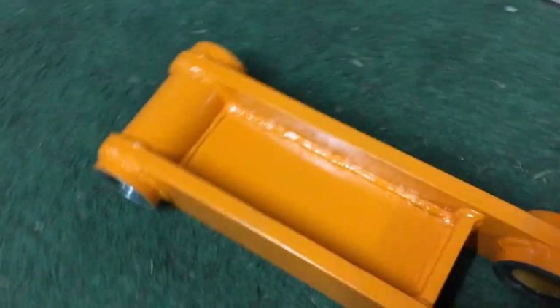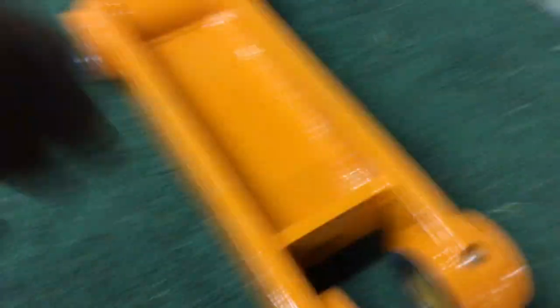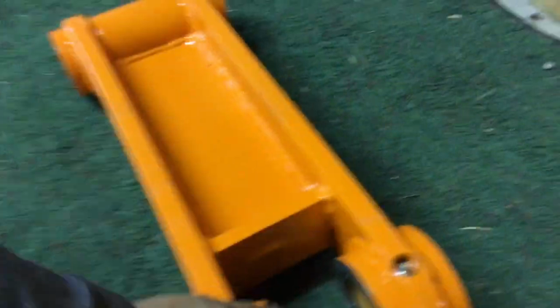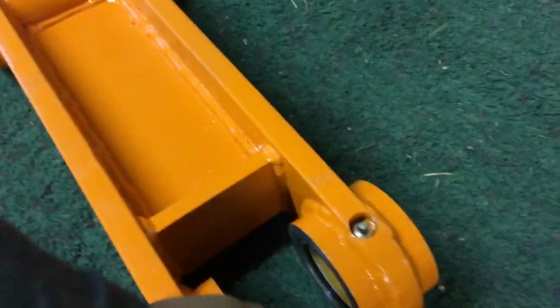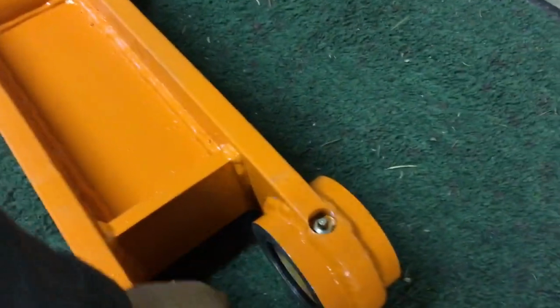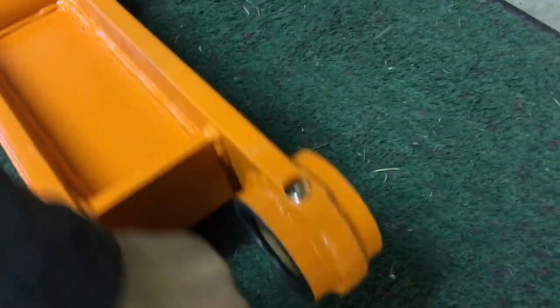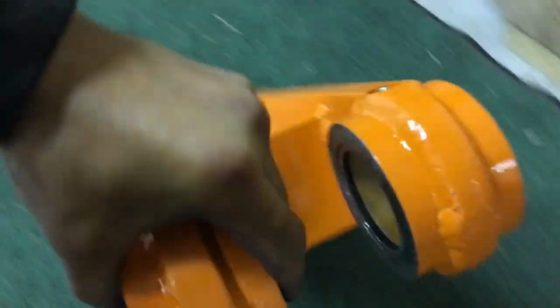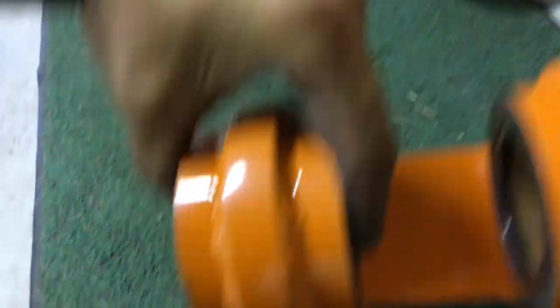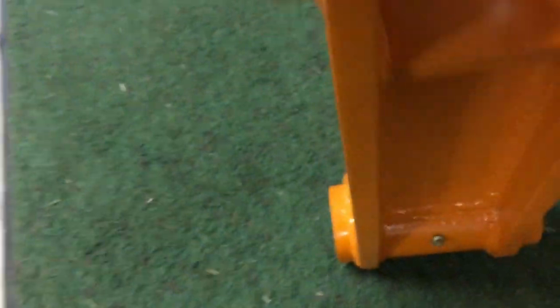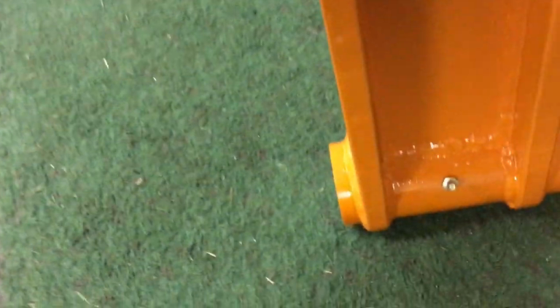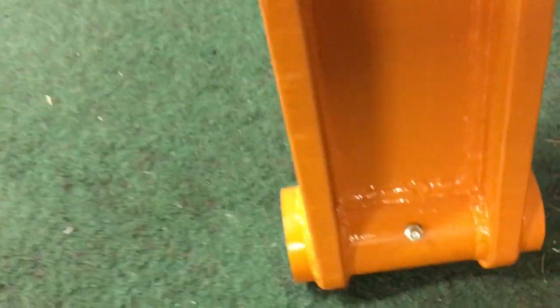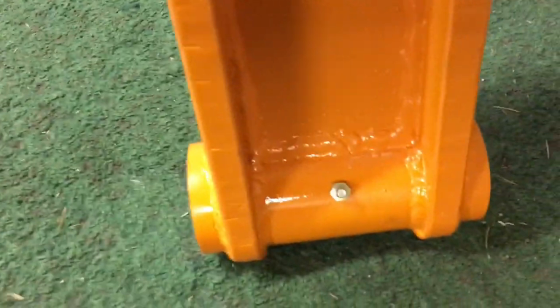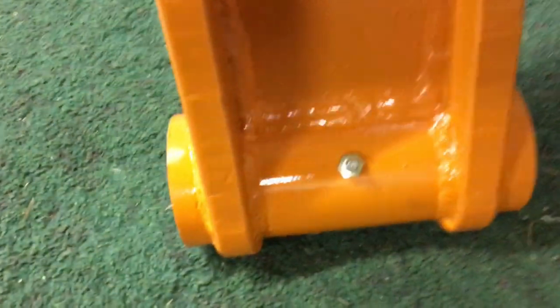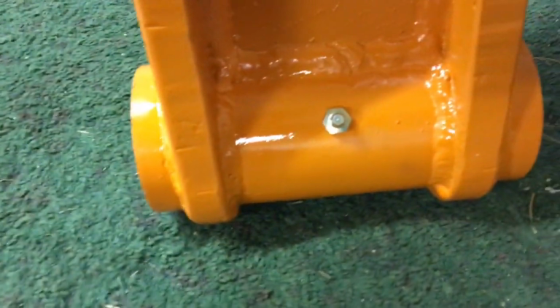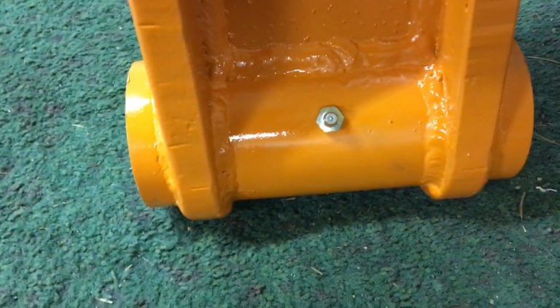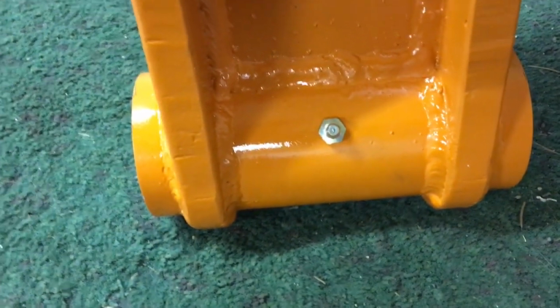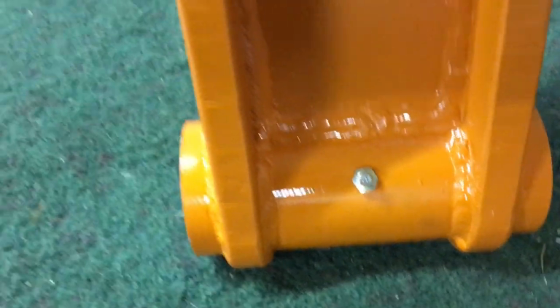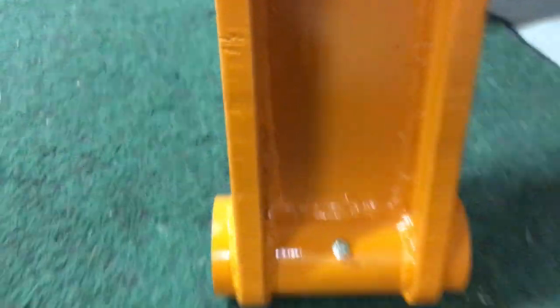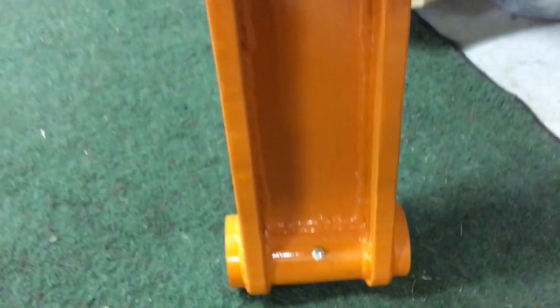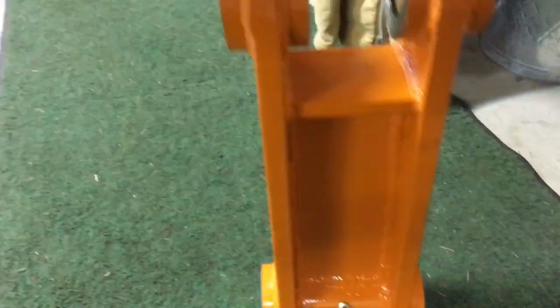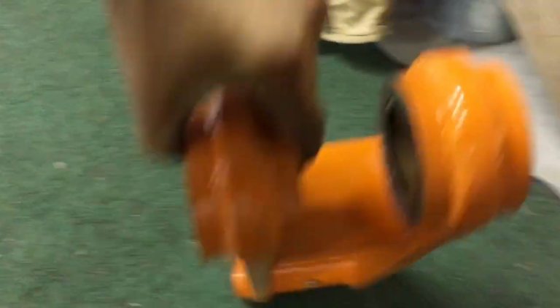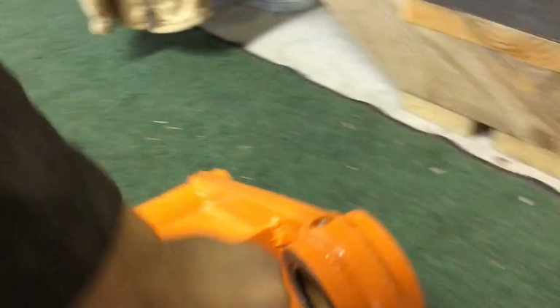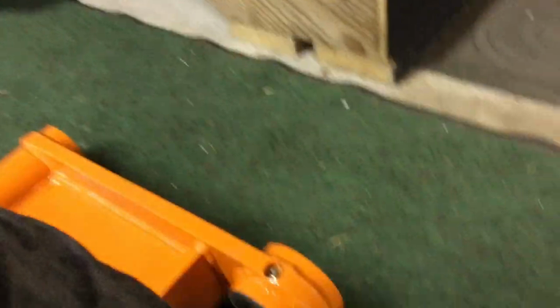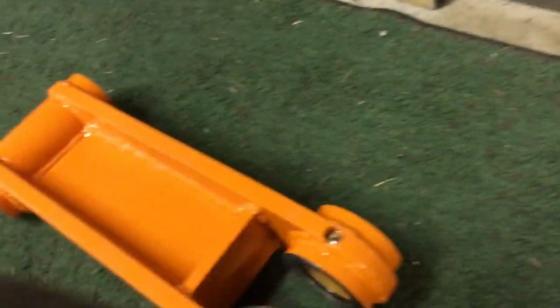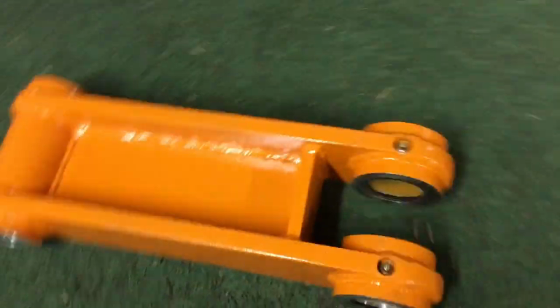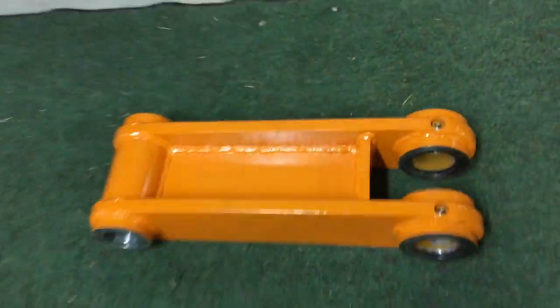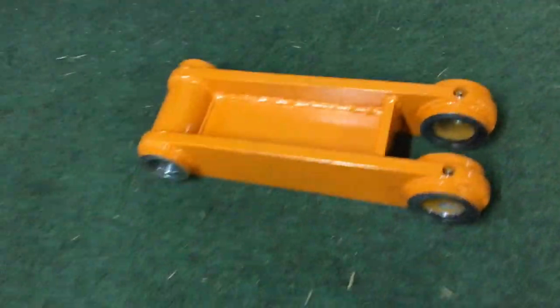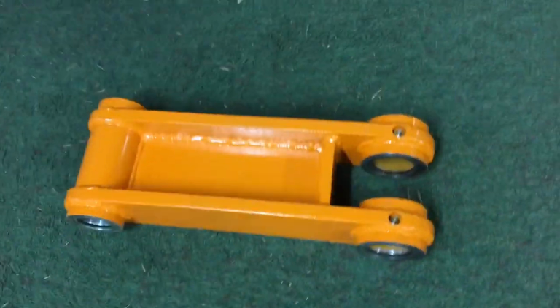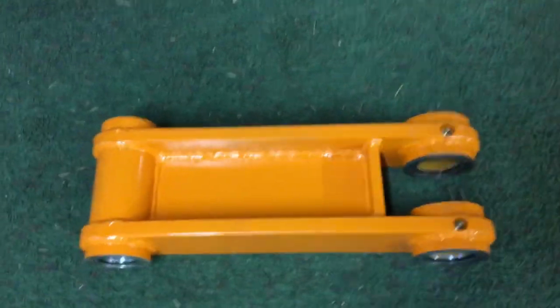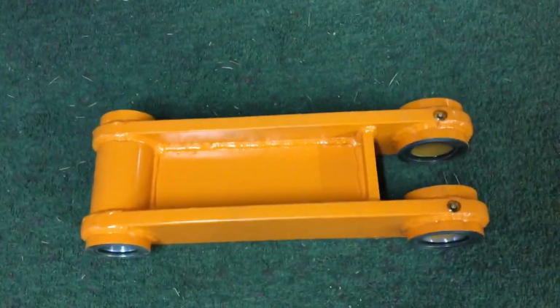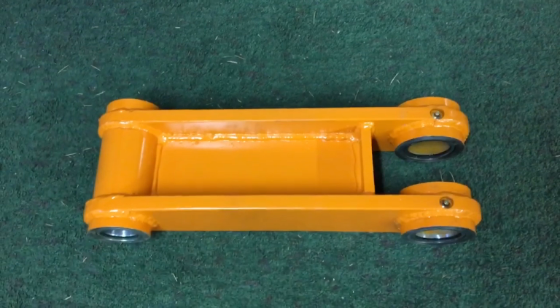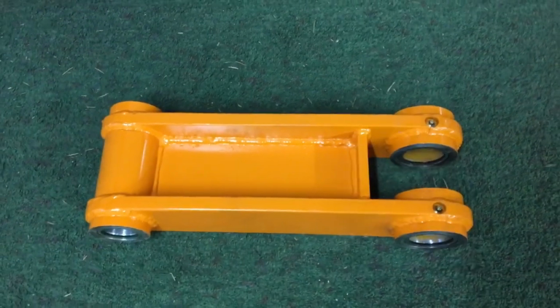So you can see I got recessed Zerk fittings, pin wipers, bushings, fully welded. I built this so that it would last the life of the excavator, so let's get into it.